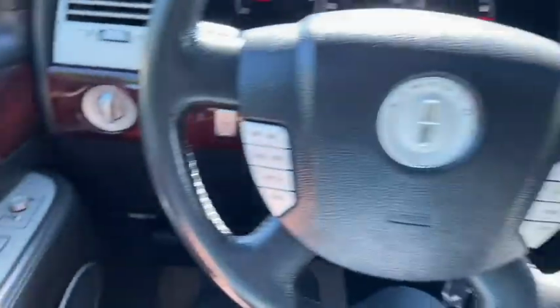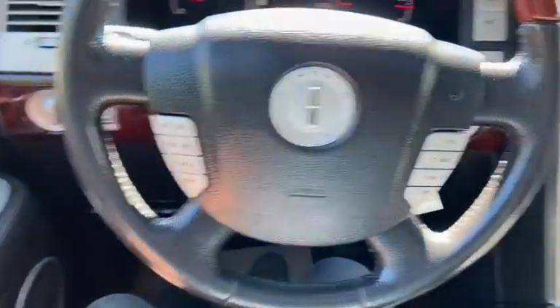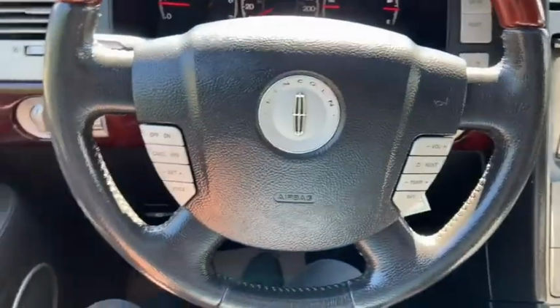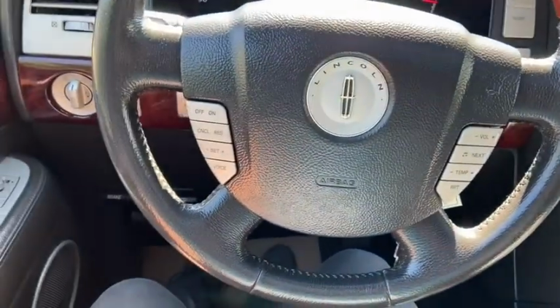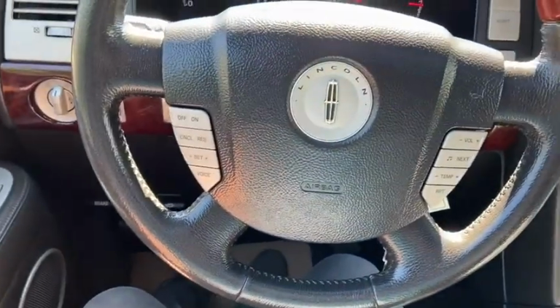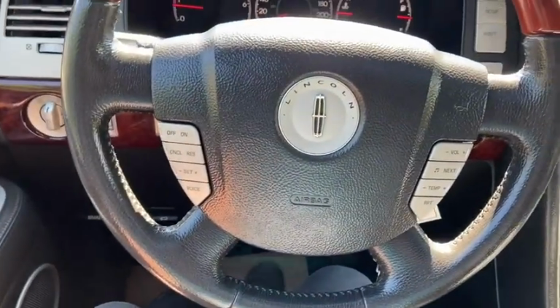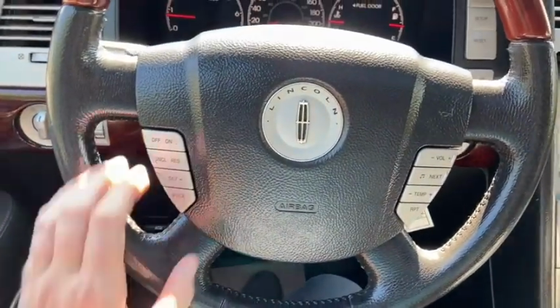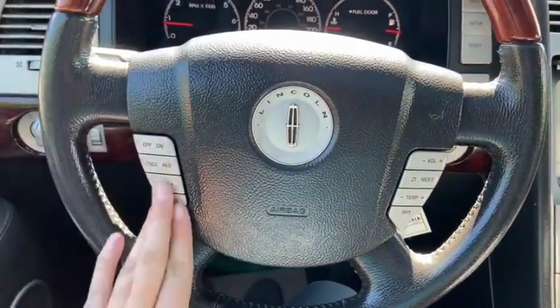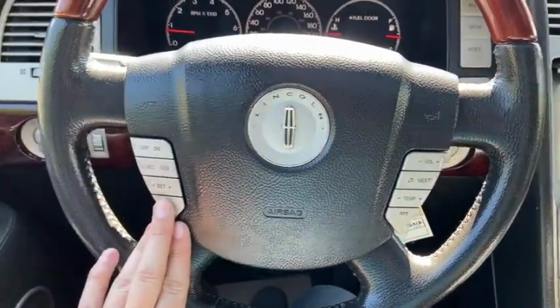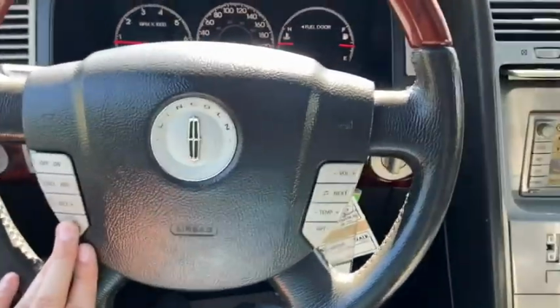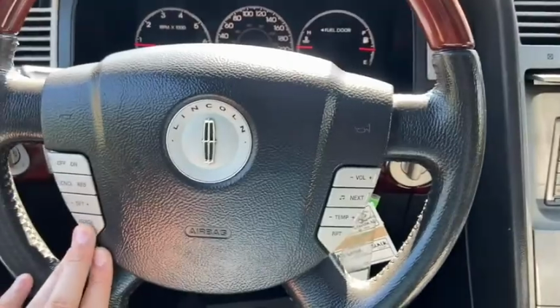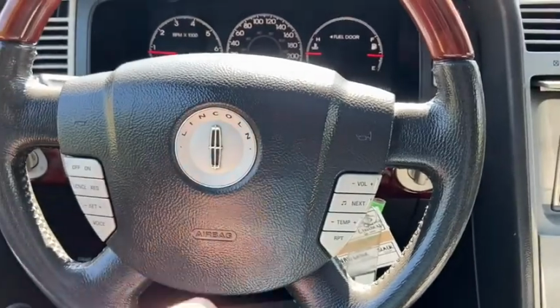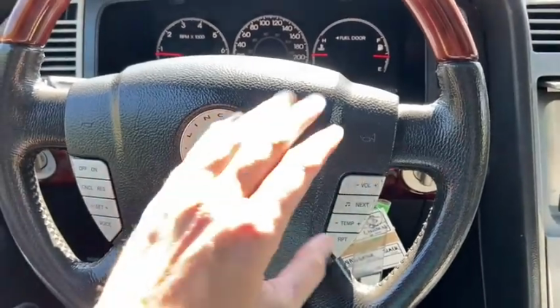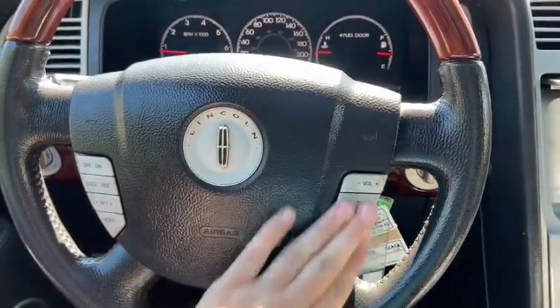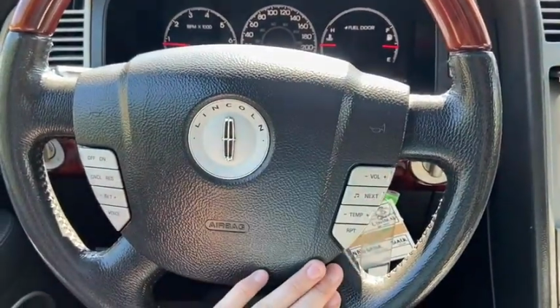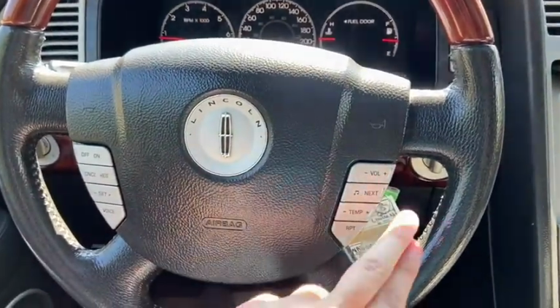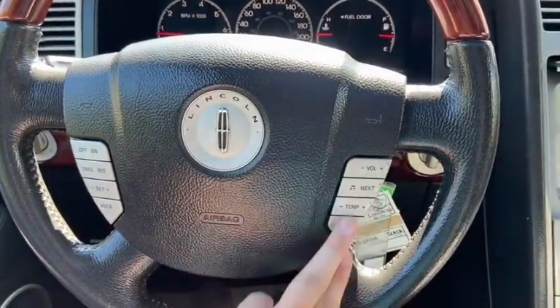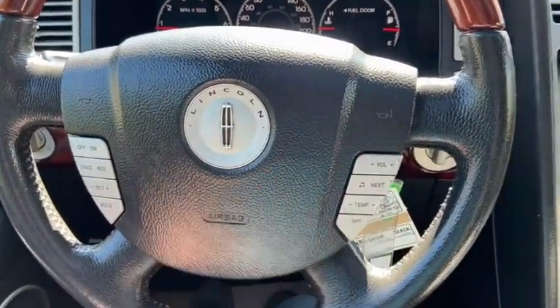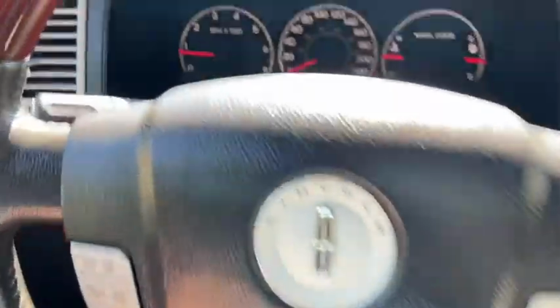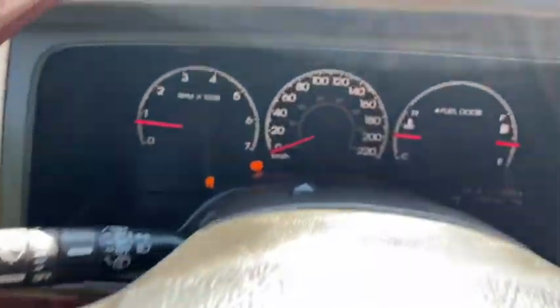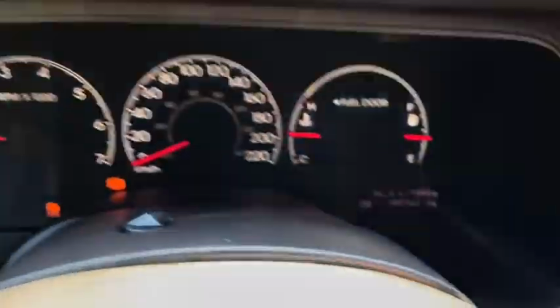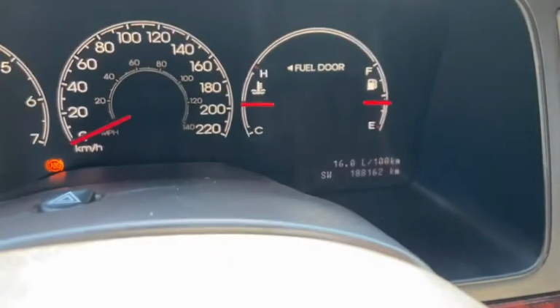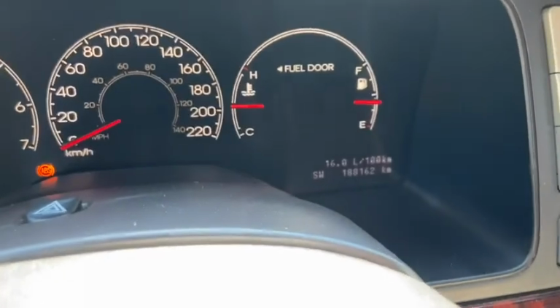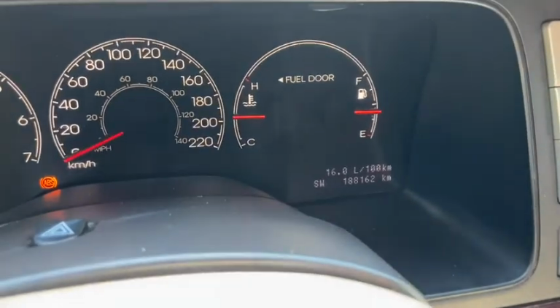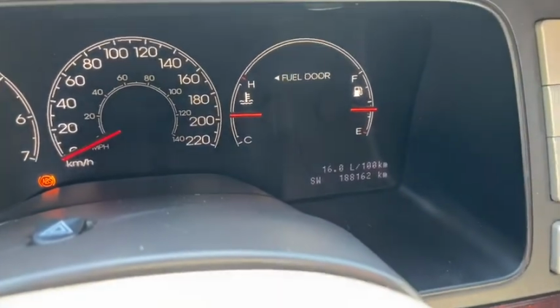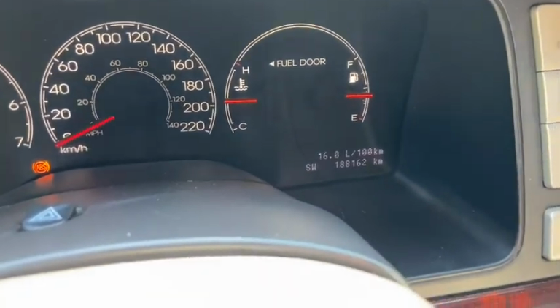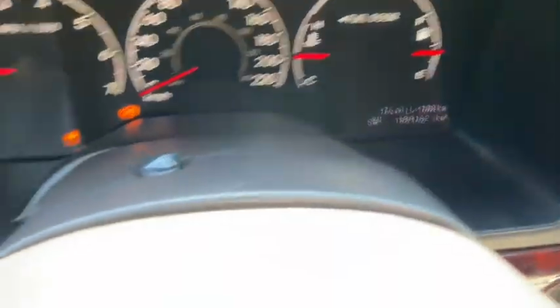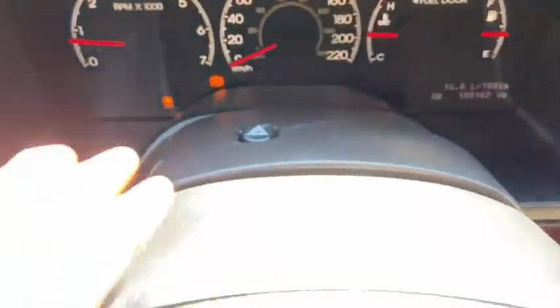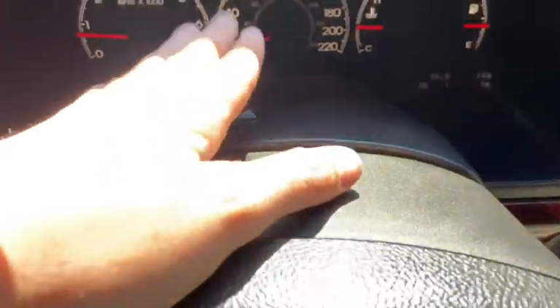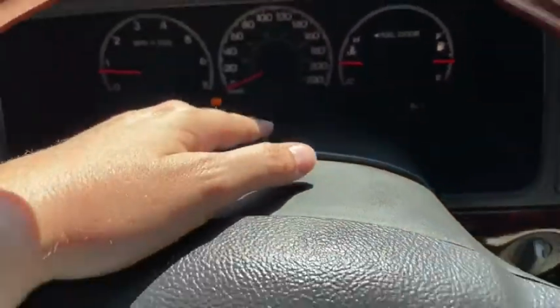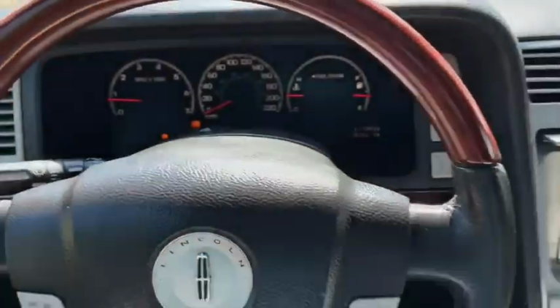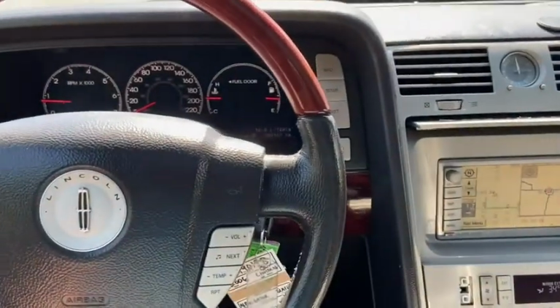On the steering wheel you have your cruise control settings over on the left hand side with your audio and climate control over on the right. Taking a look at the dash you can see we have about 188,000 kilometers and we have our hazard lights located on top of the steering column.